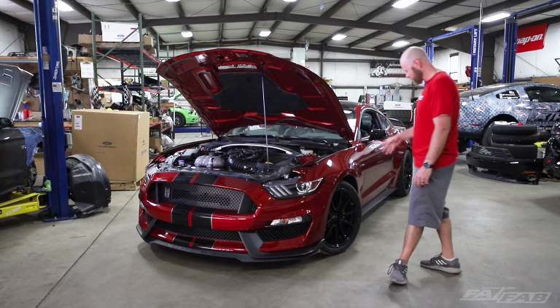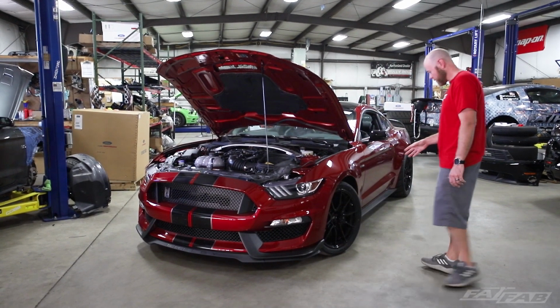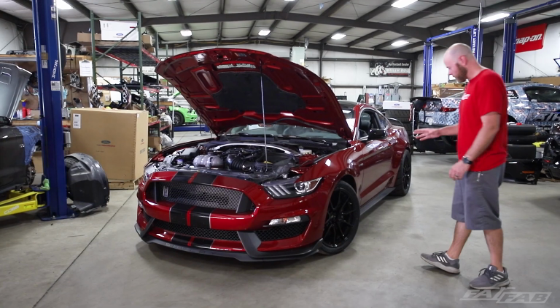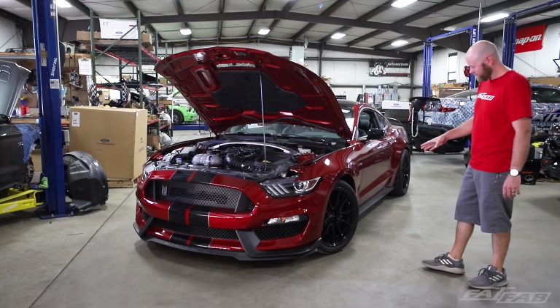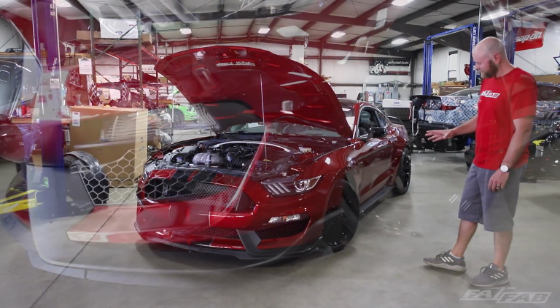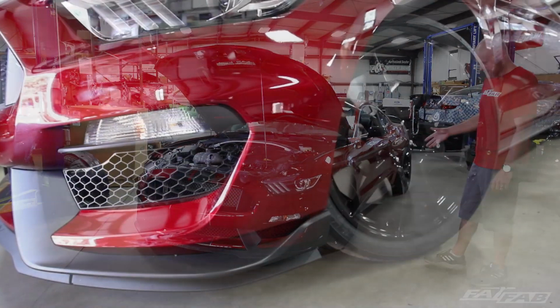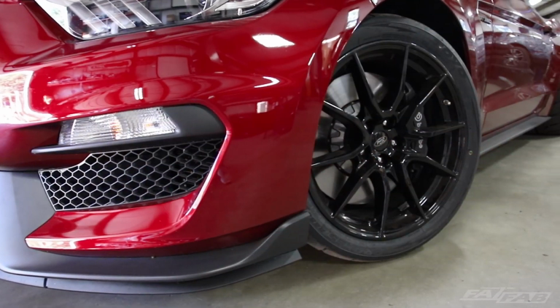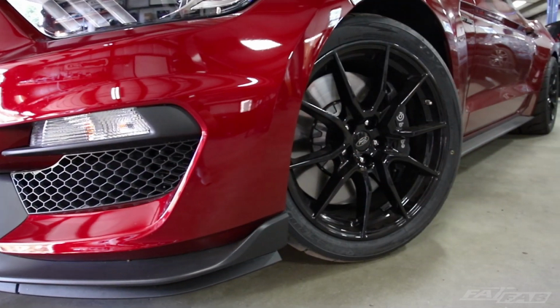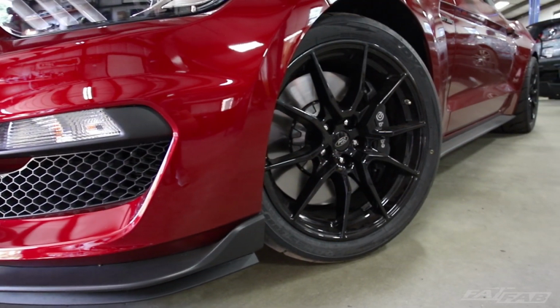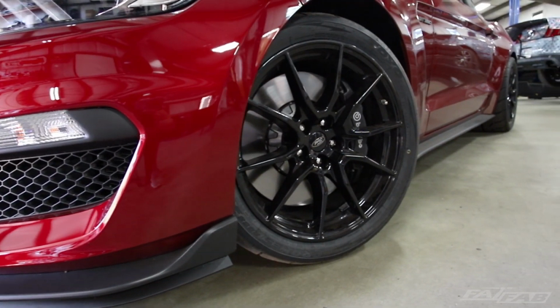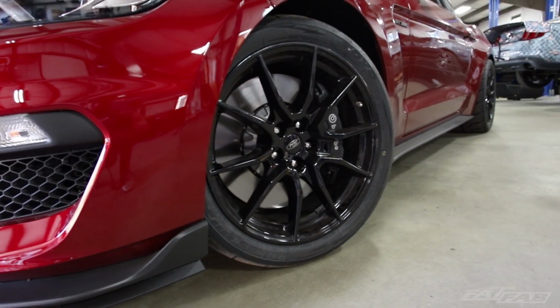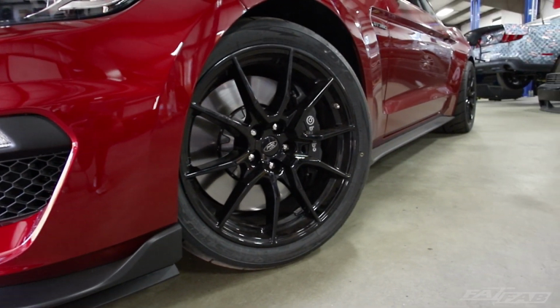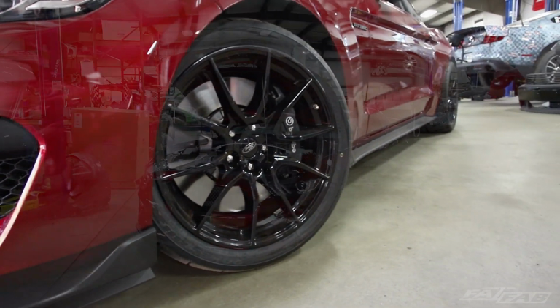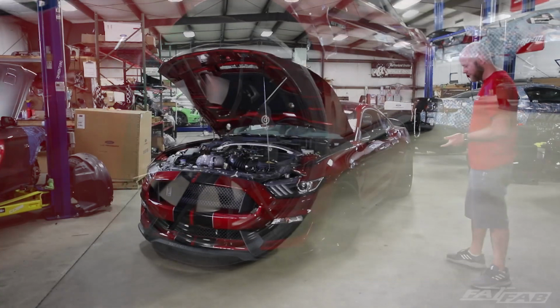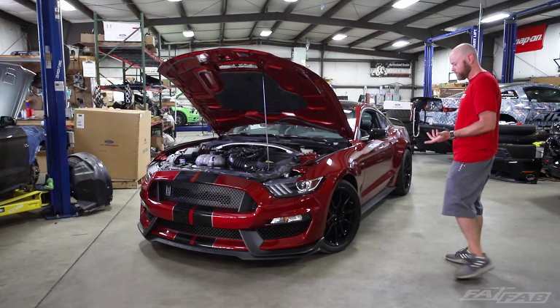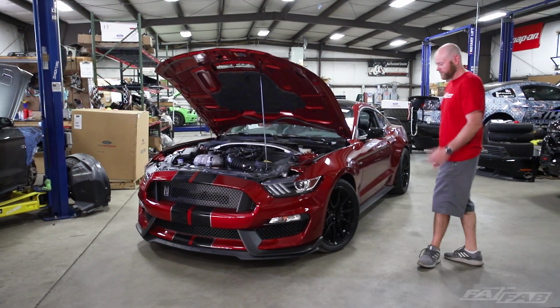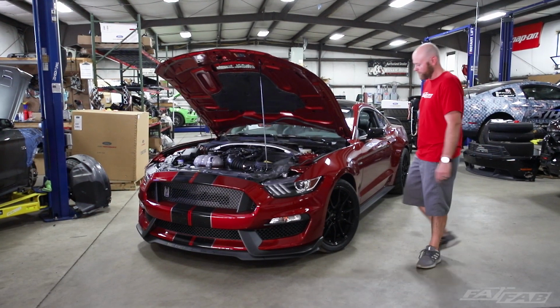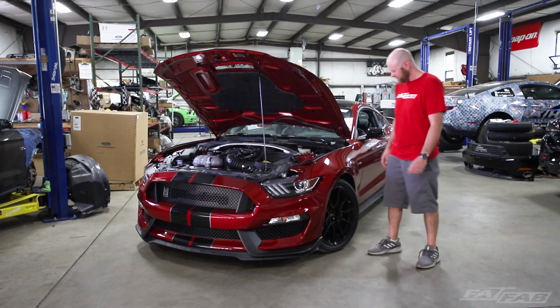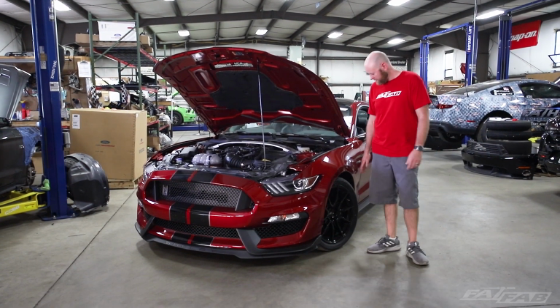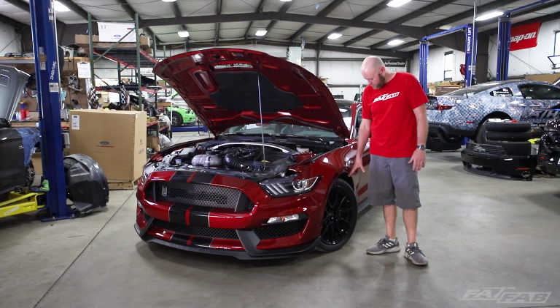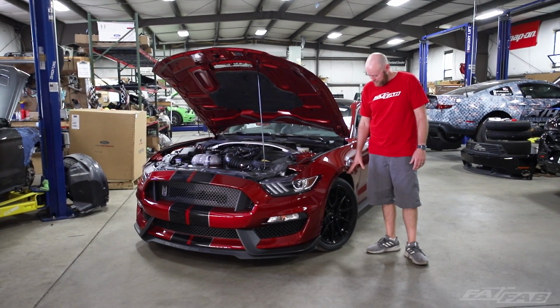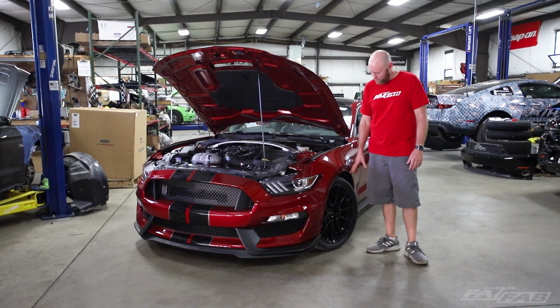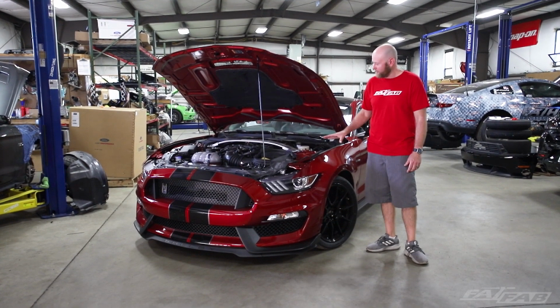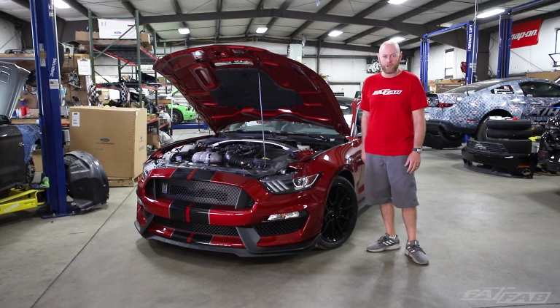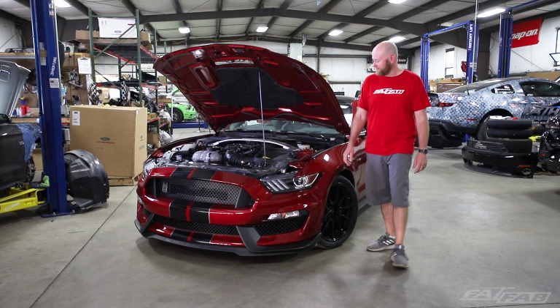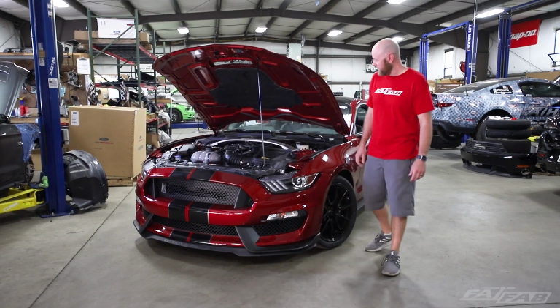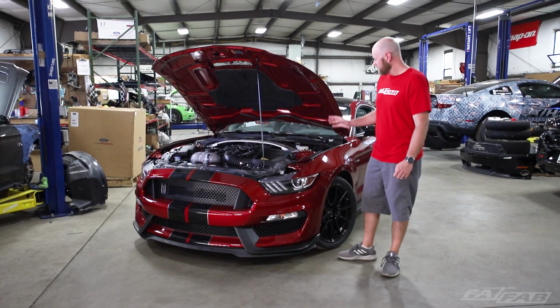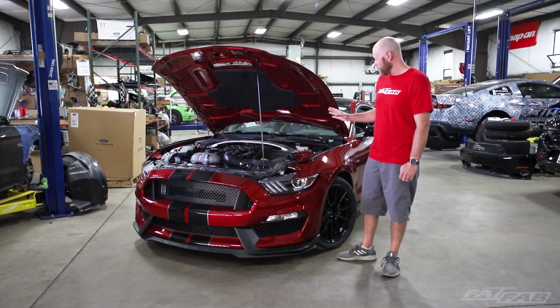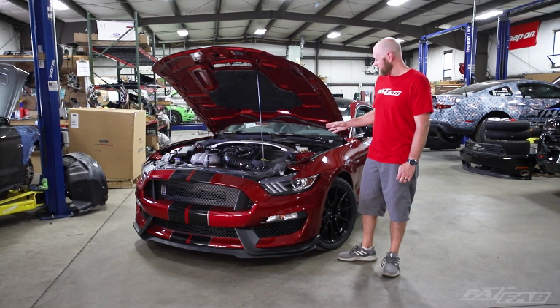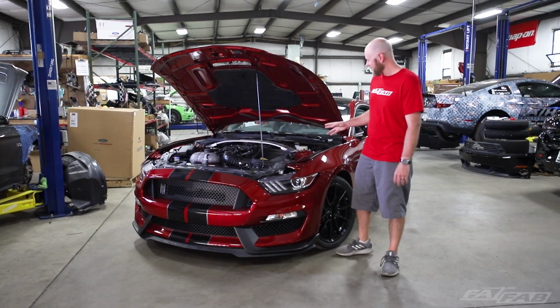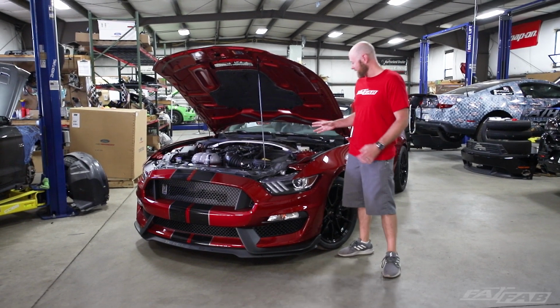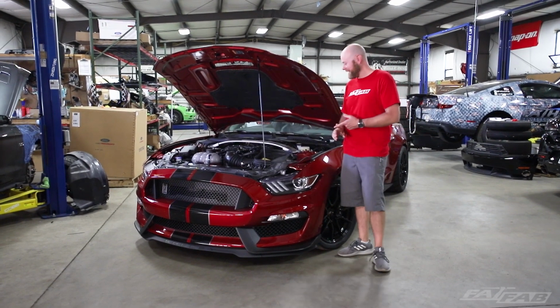The first thing you're going to notice is the wheels are different — nice wheel change. We have already upgraded the tires to Toyota R Triple Eights, which we do with a lot of our twin turbo packages. Everything else on the car is still stock.